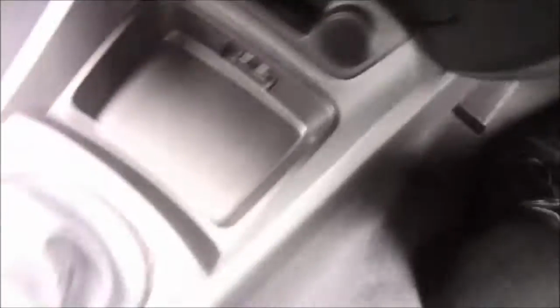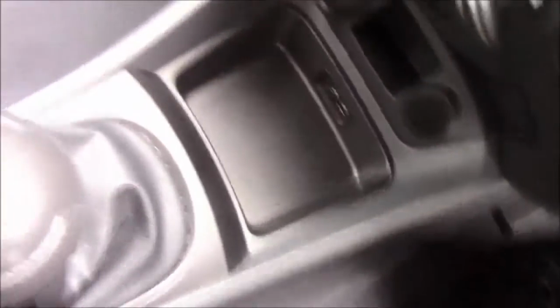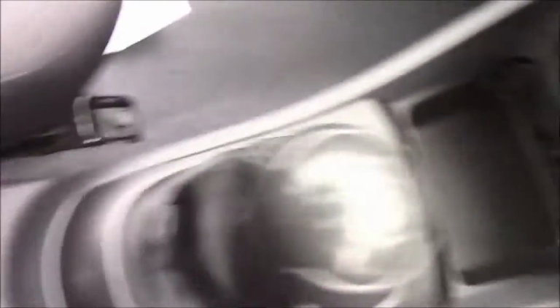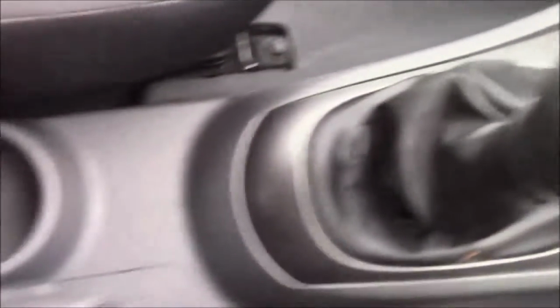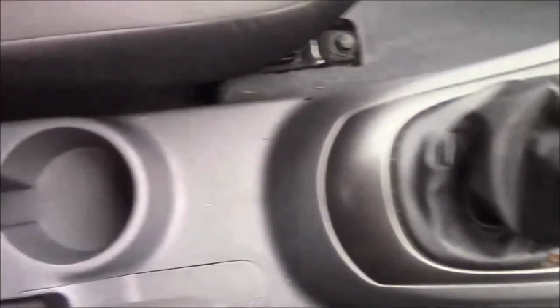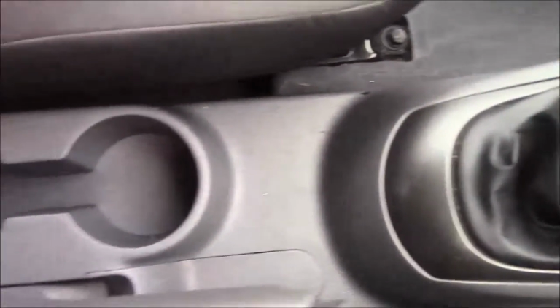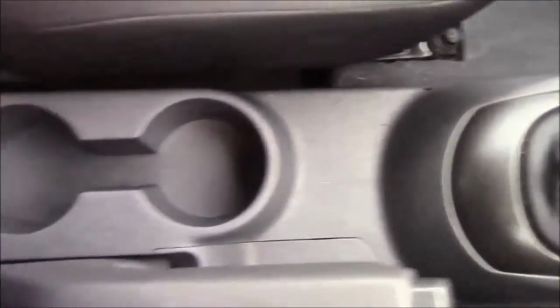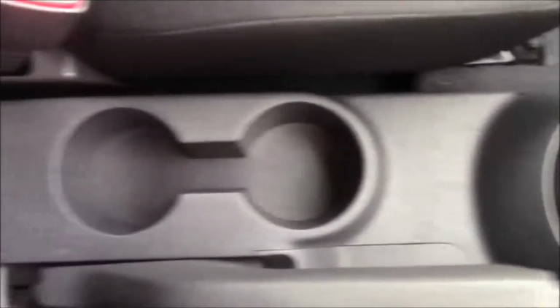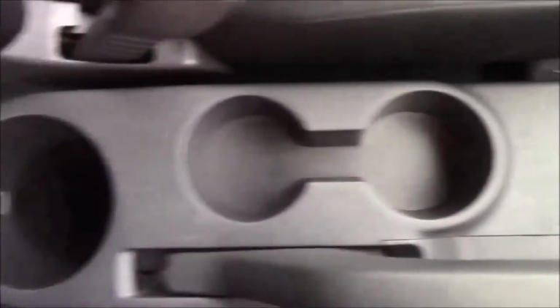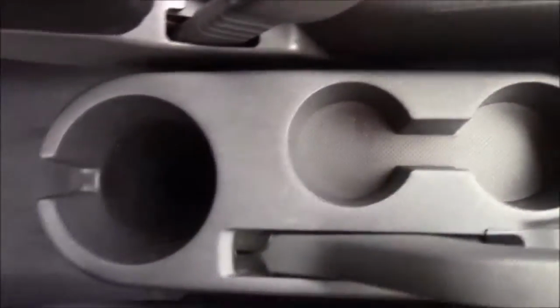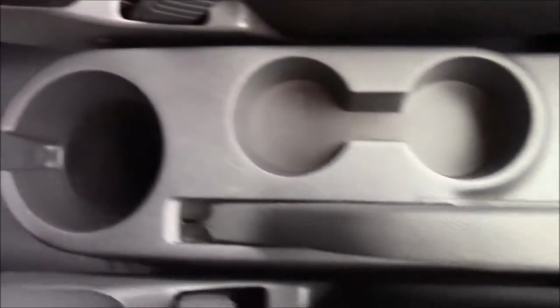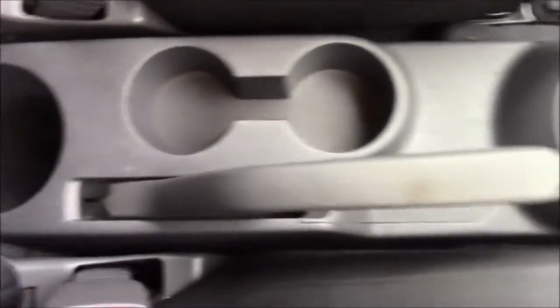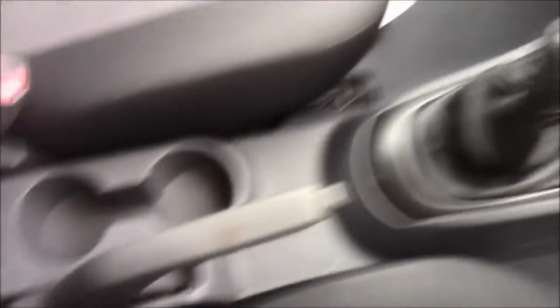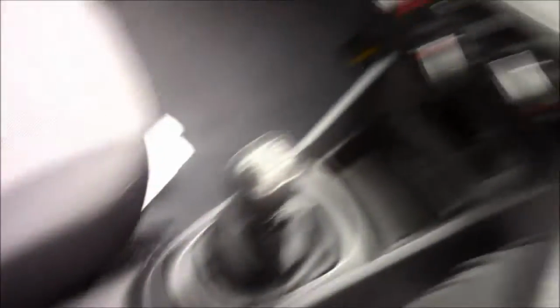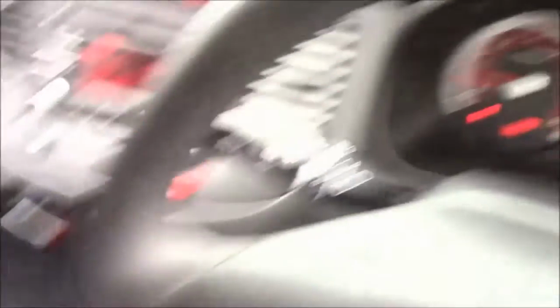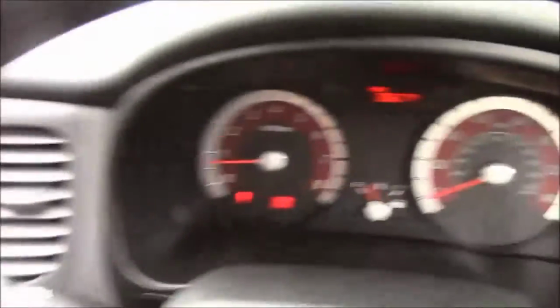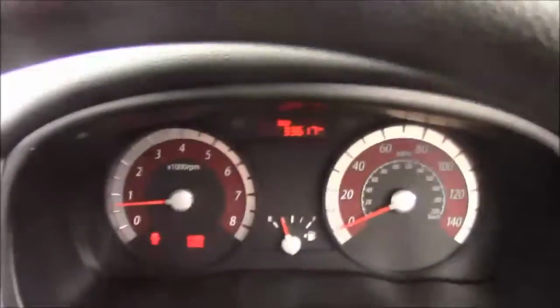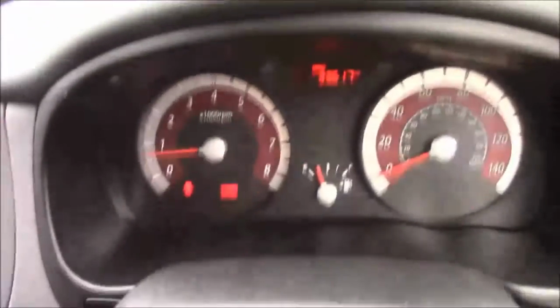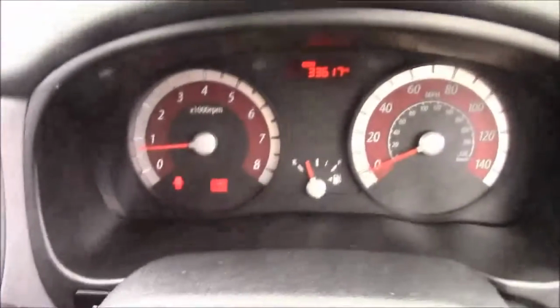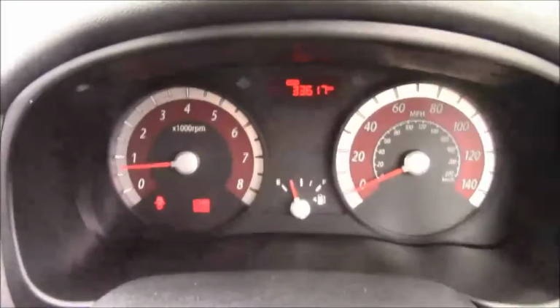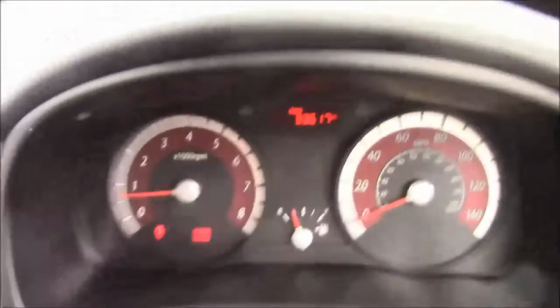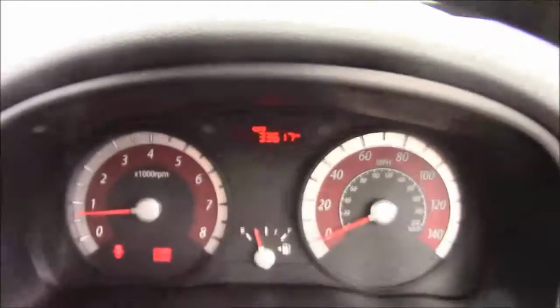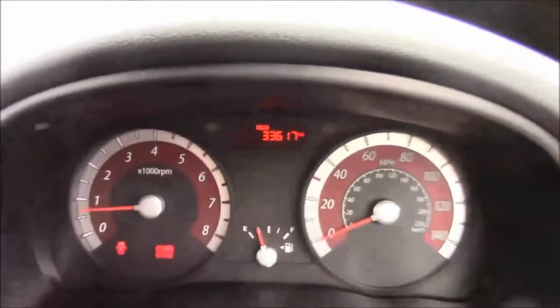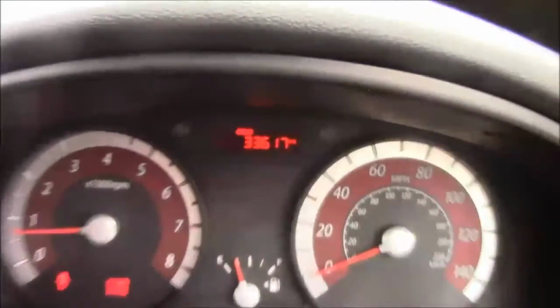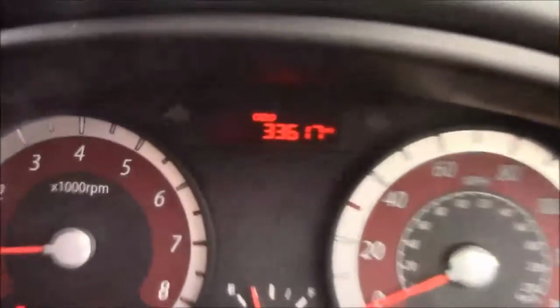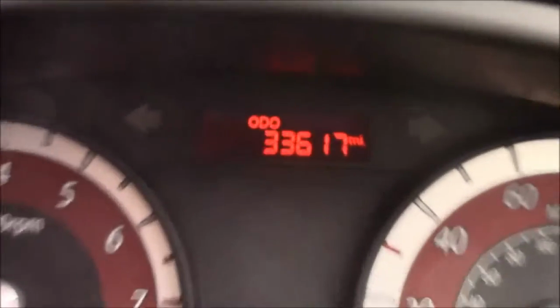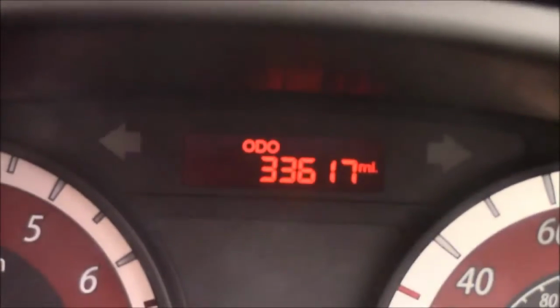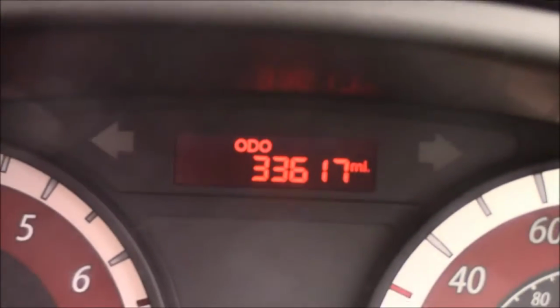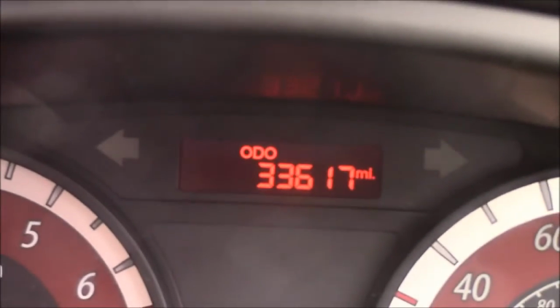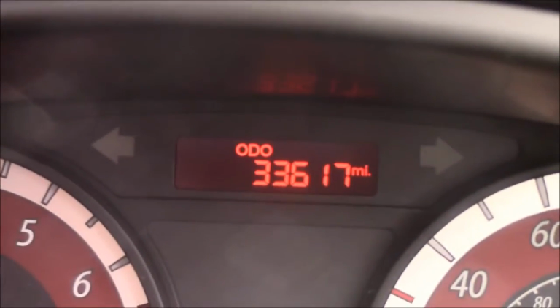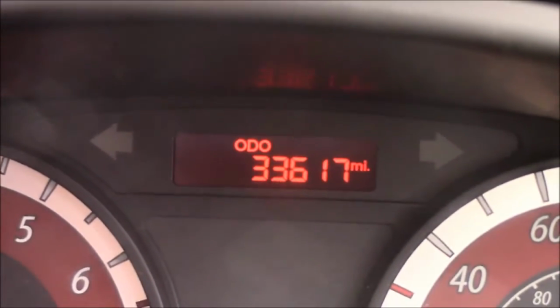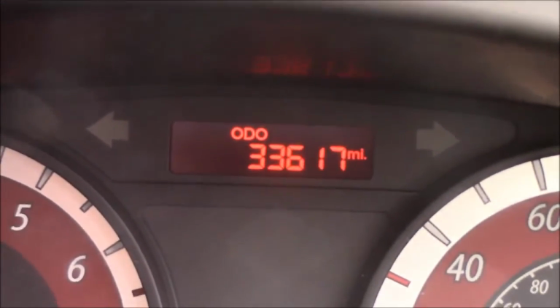Just past the handbrake, you'll also notice that this car comes with some additional storage. Moving onto the dash, you'll see your revs on the left and your miles per hour on the right. And if I zoom into the digital display, you'll see this car has currently done 33,617 miles.